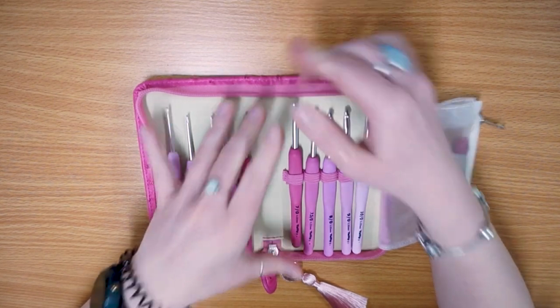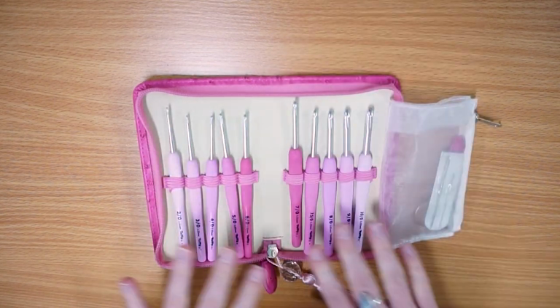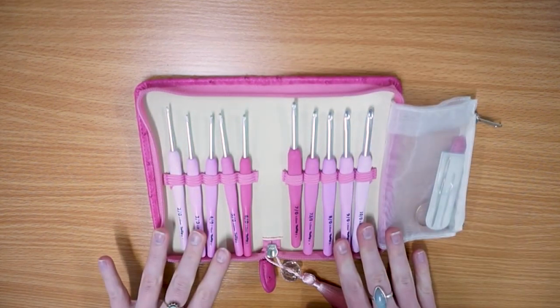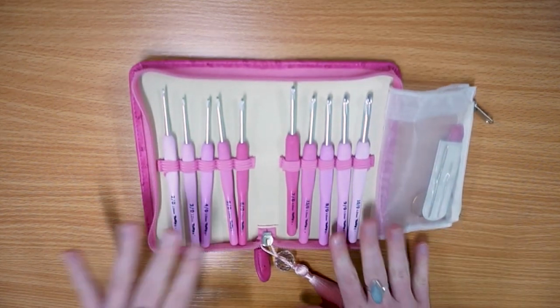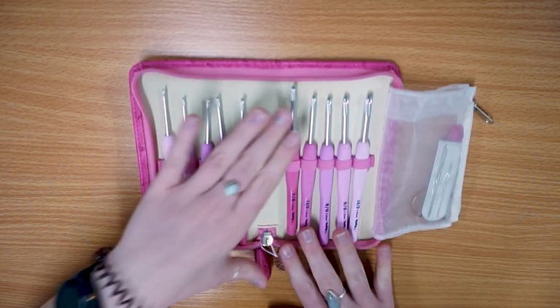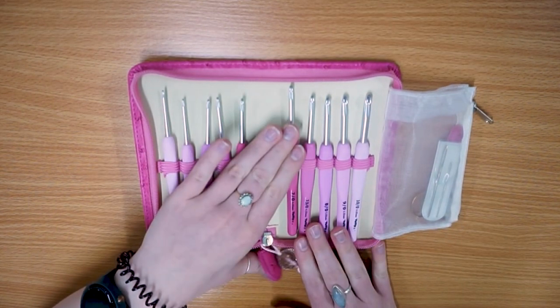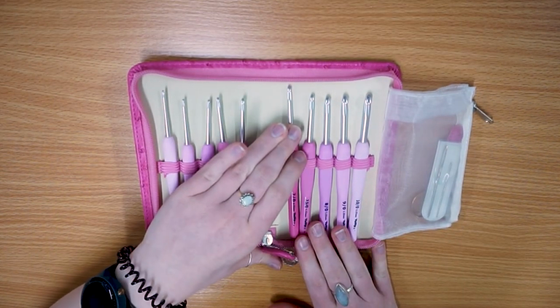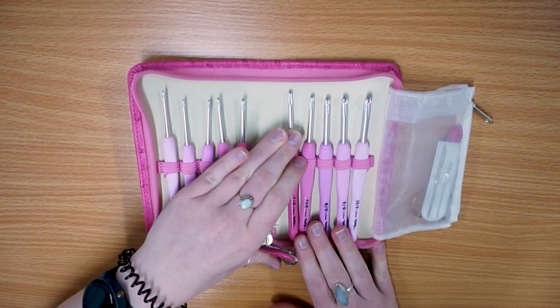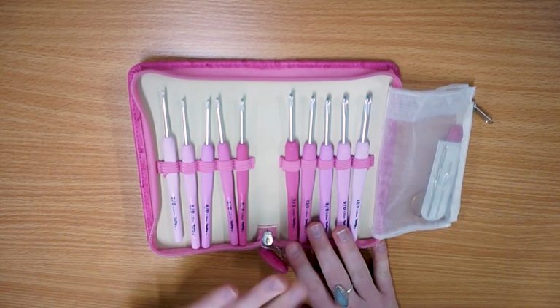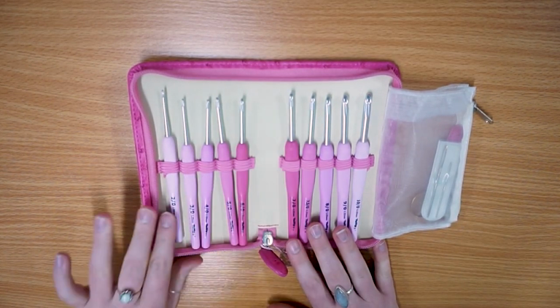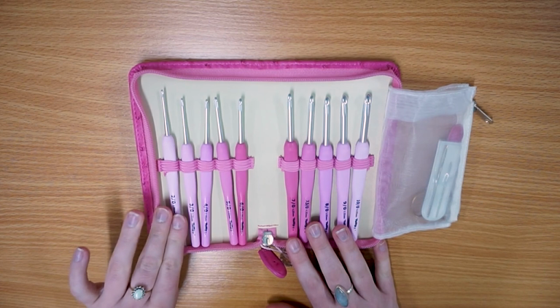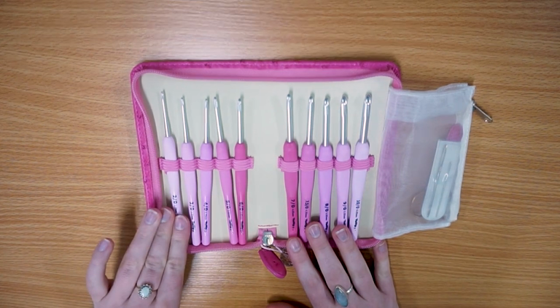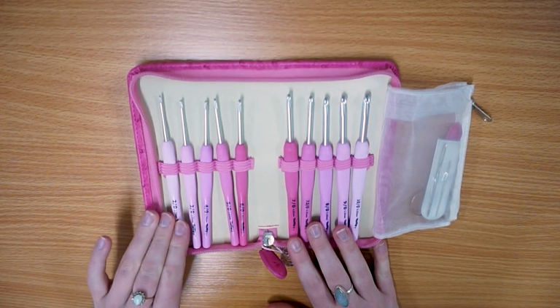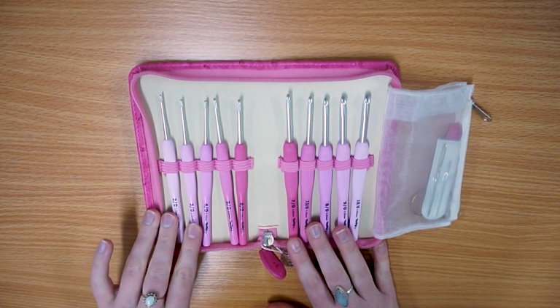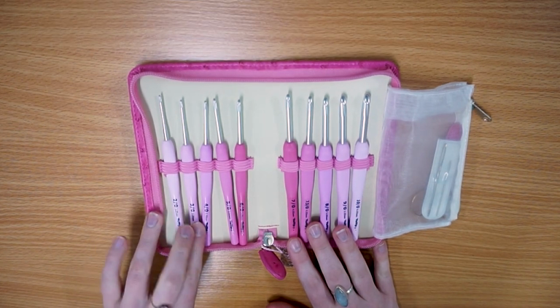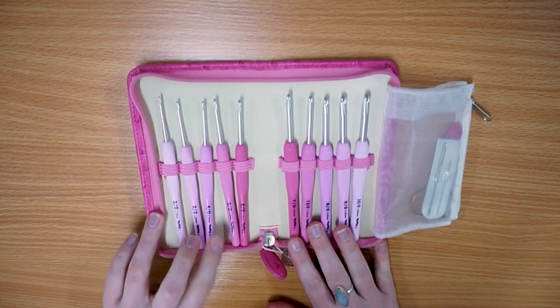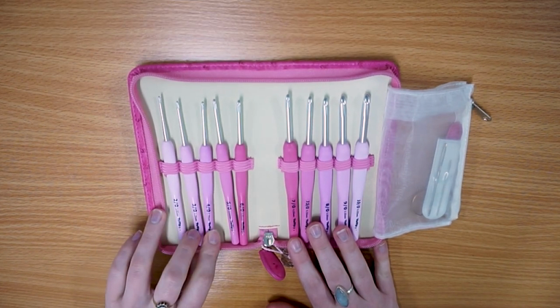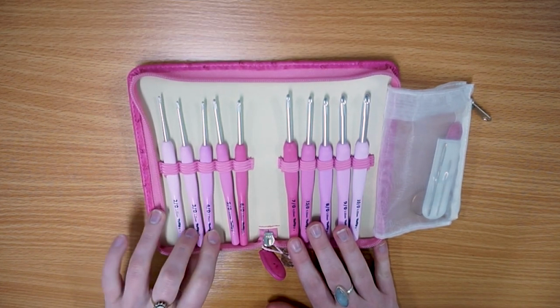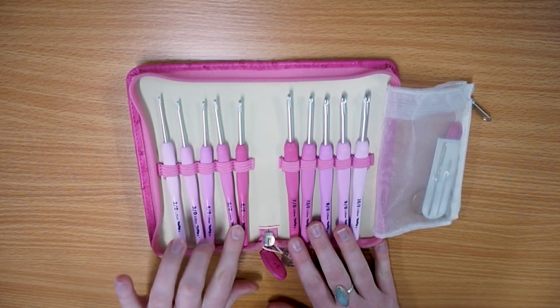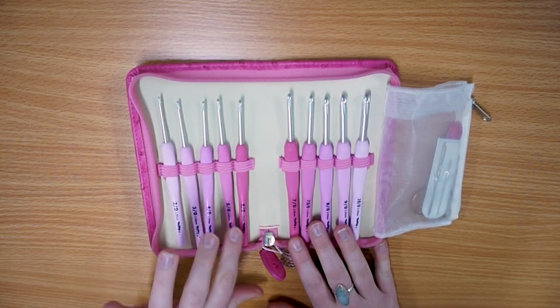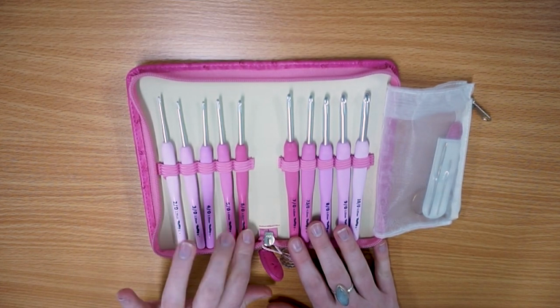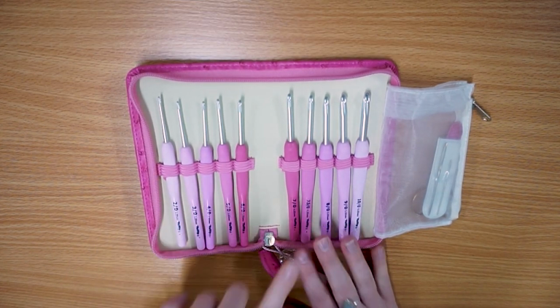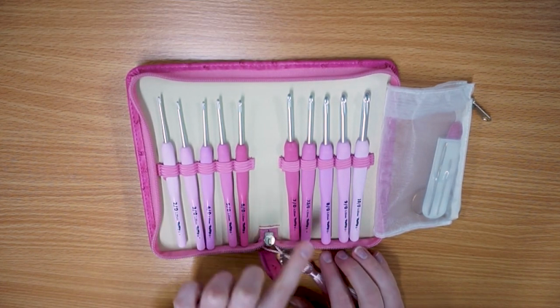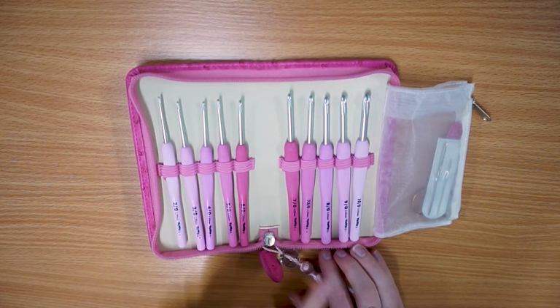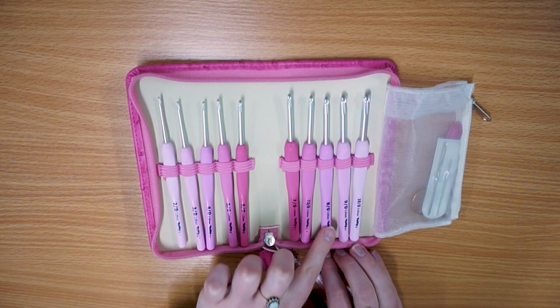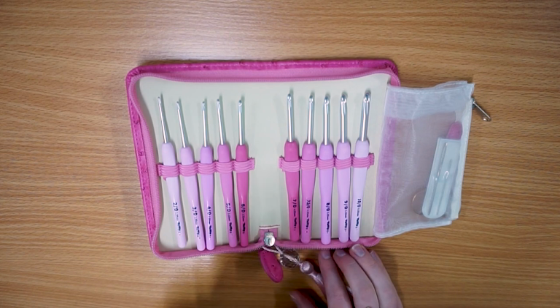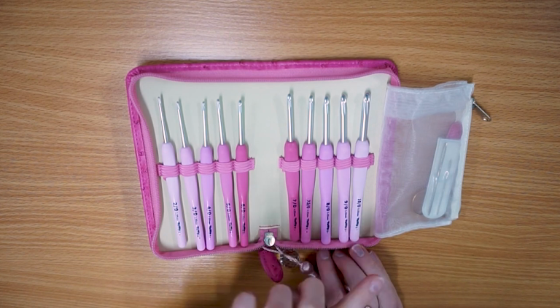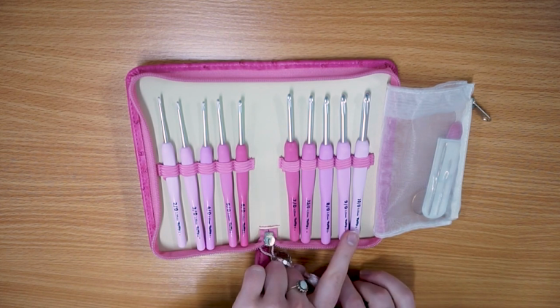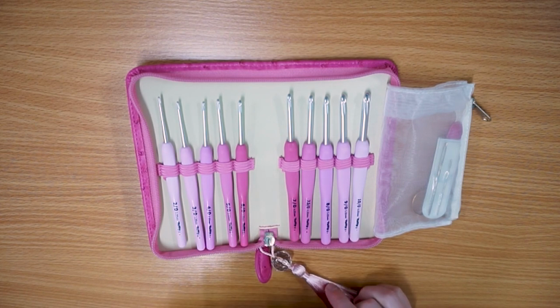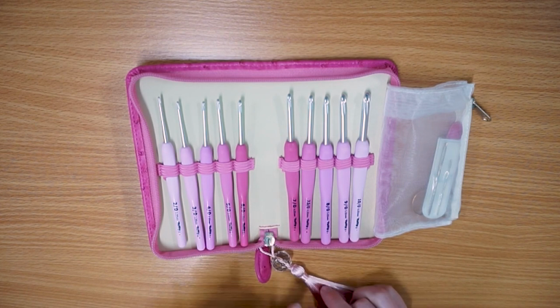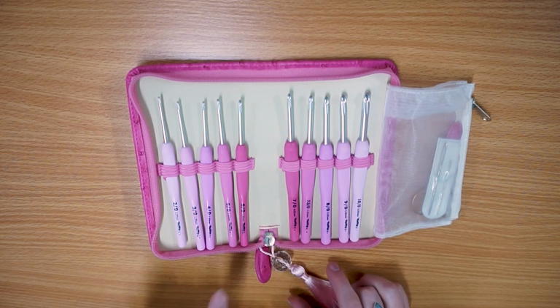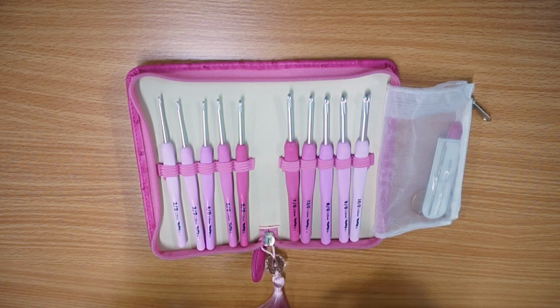This is how it all comes presented. You get a total of 10 hooks: your 2mm, 2.2, 2.5, 3, 3.5, 4, 4.5, 5, 5.5, and 6mm crochet hooks.